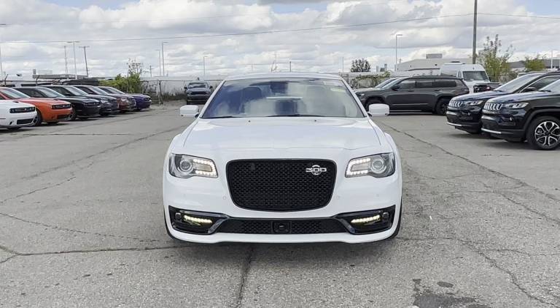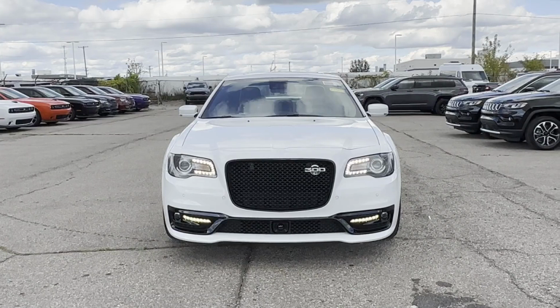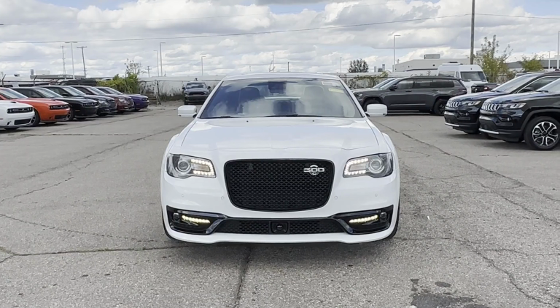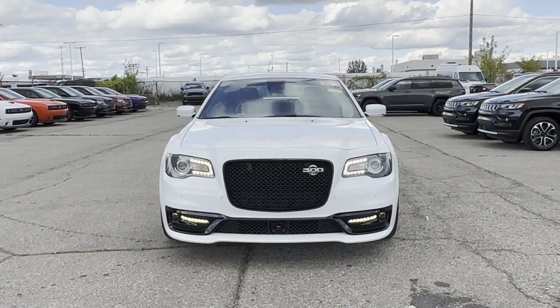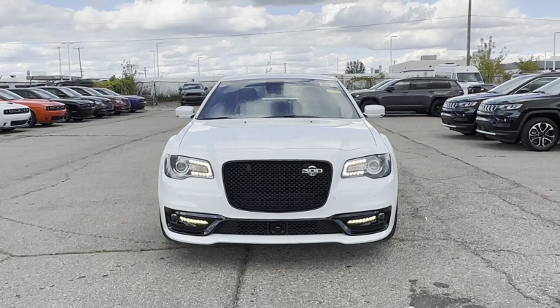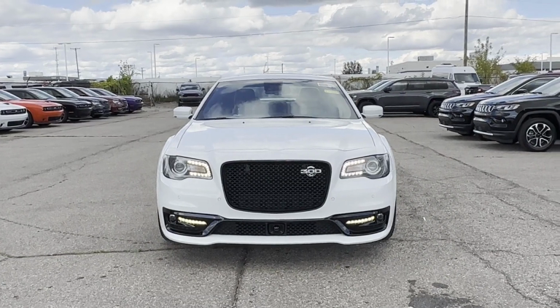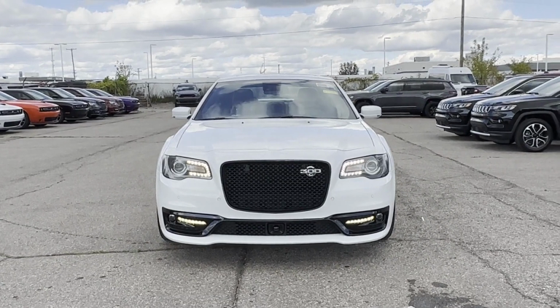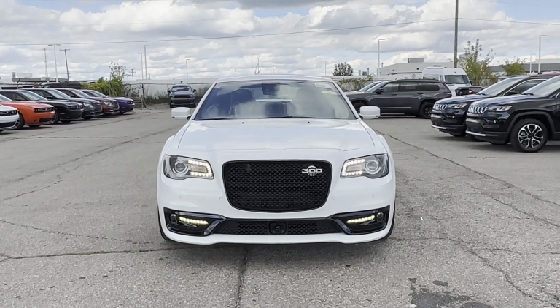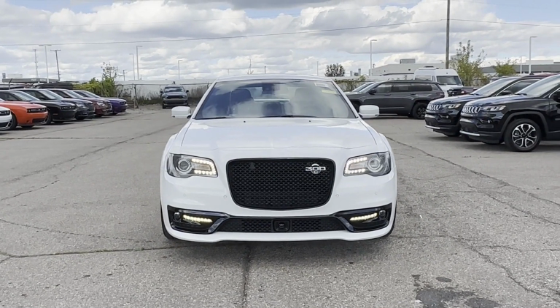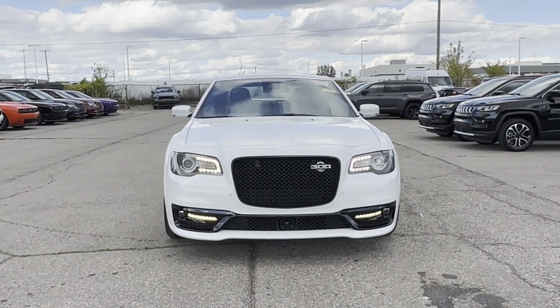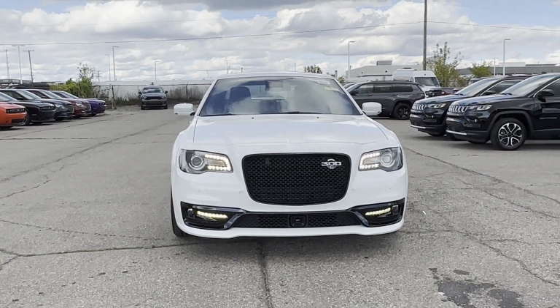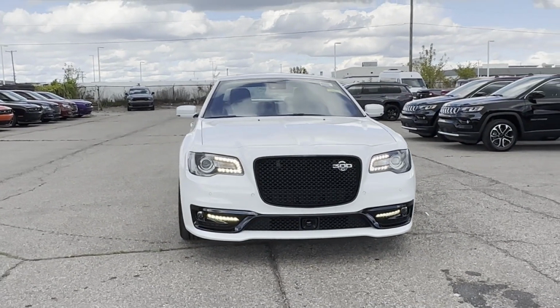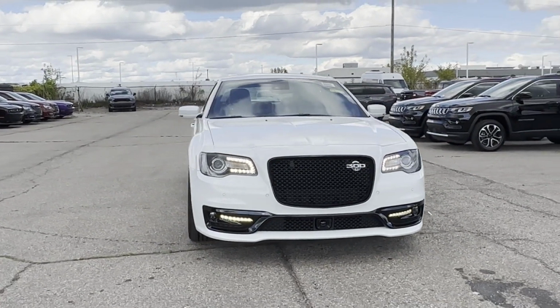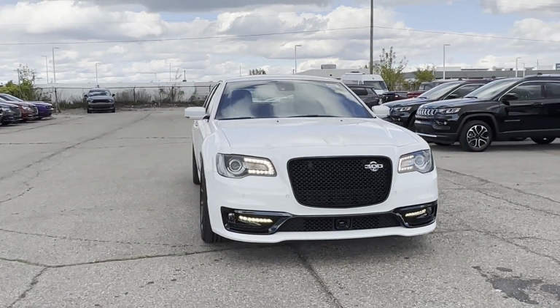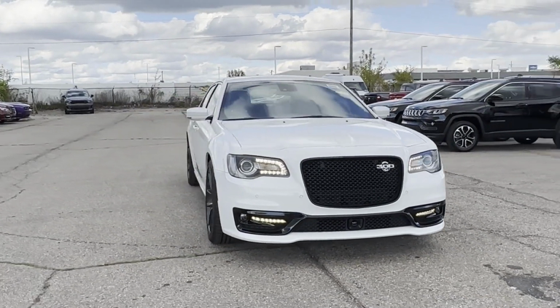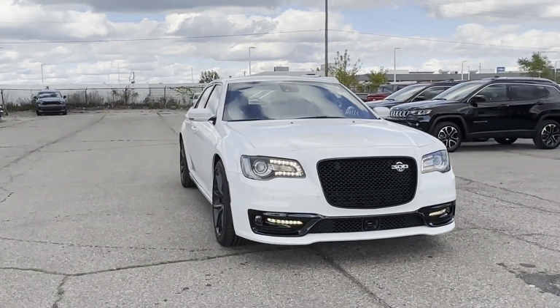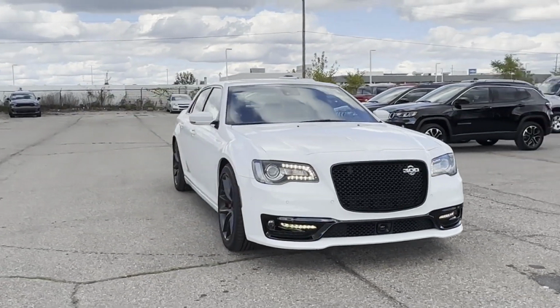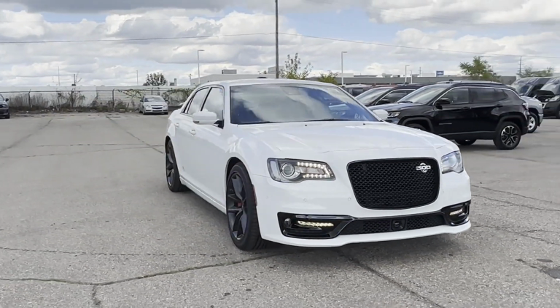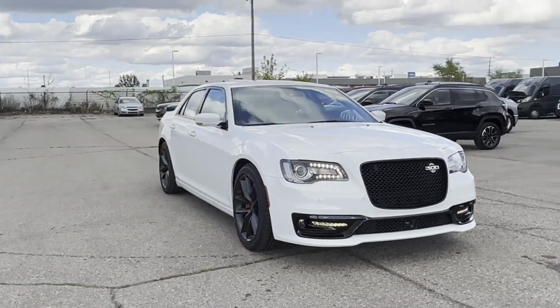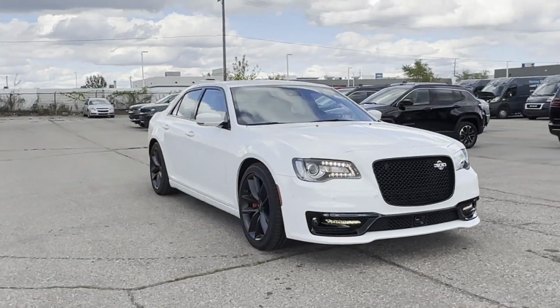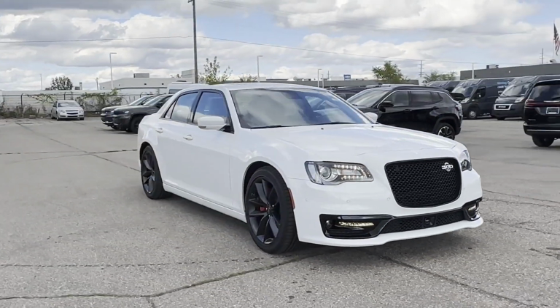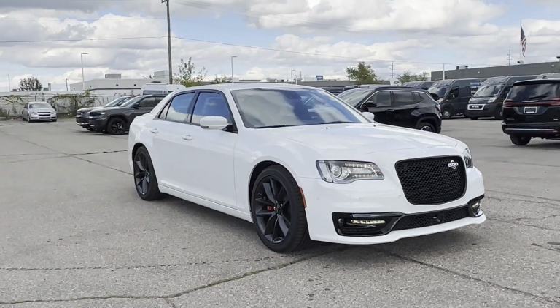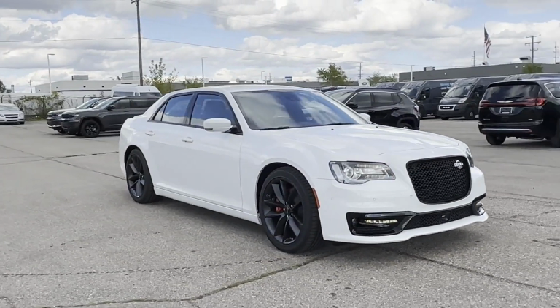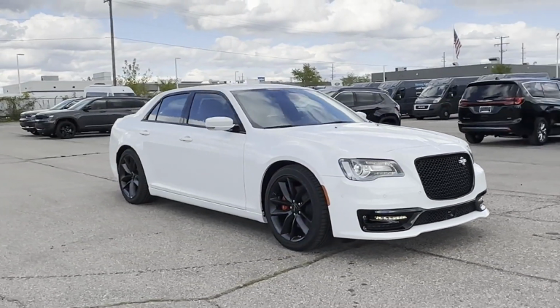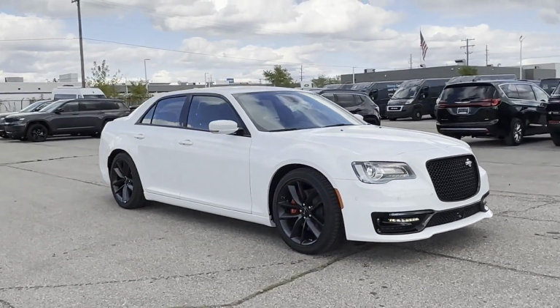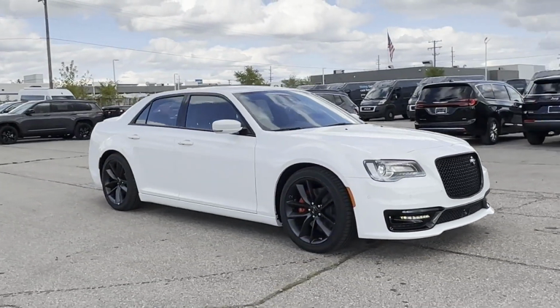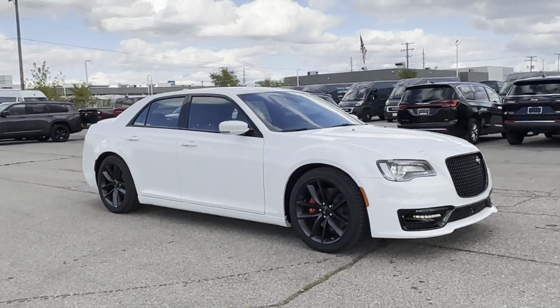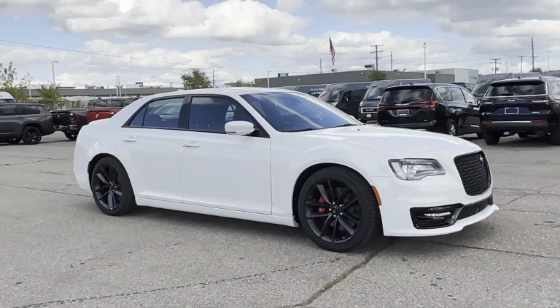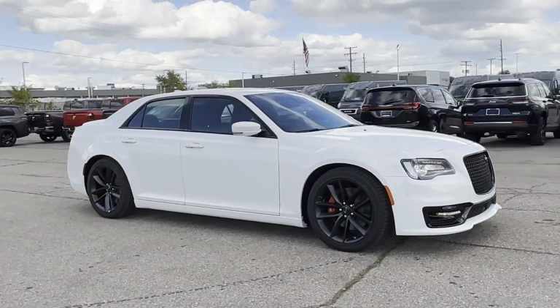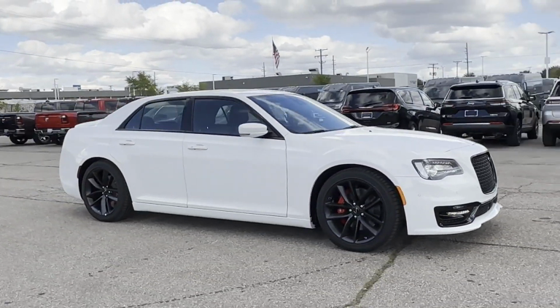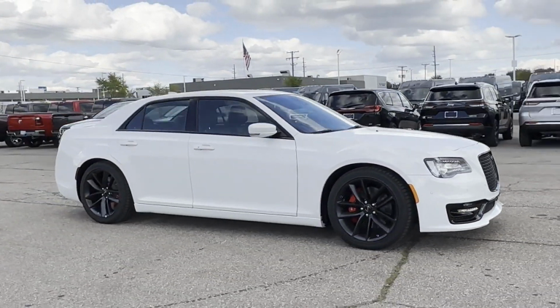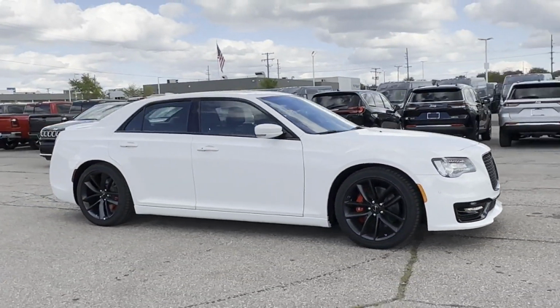2023 Chrysler 300. This sedan combines safety and comfort with style and performance.